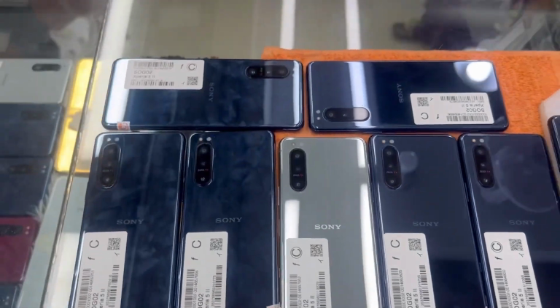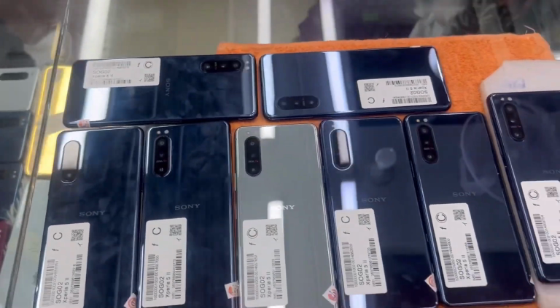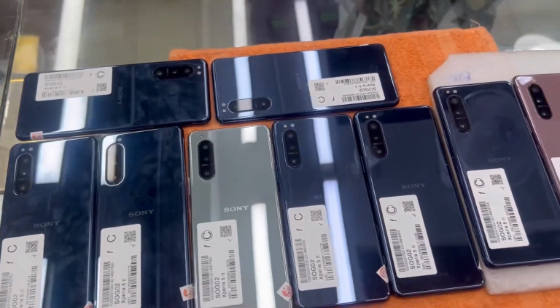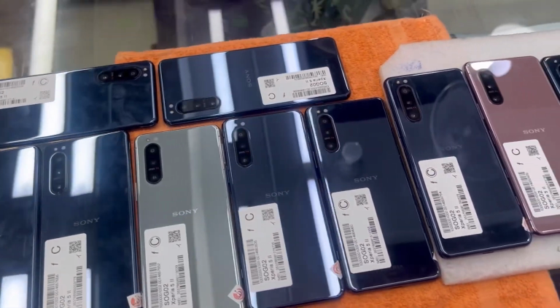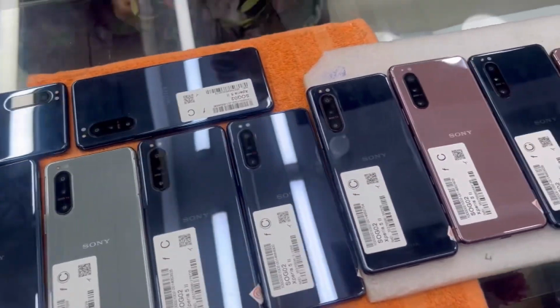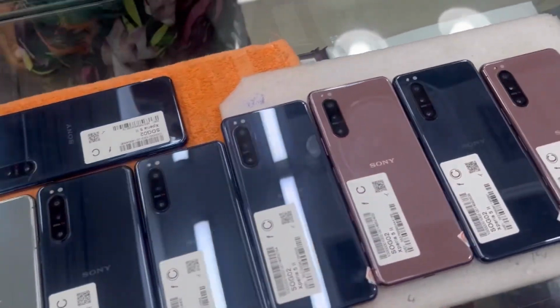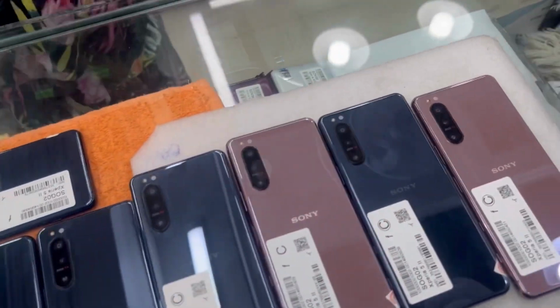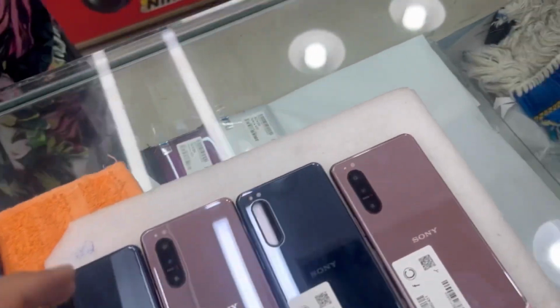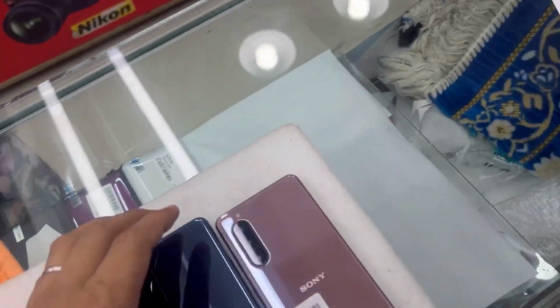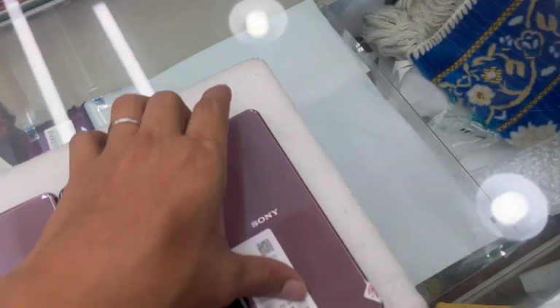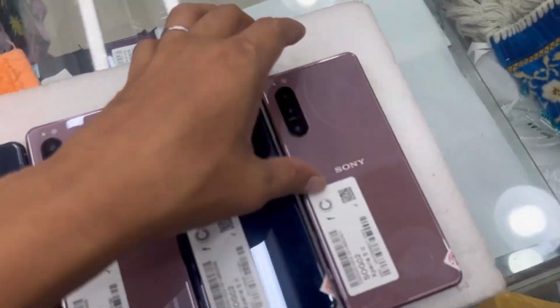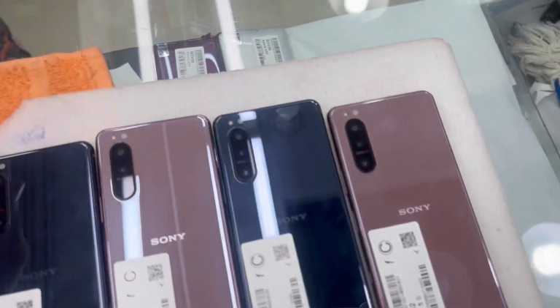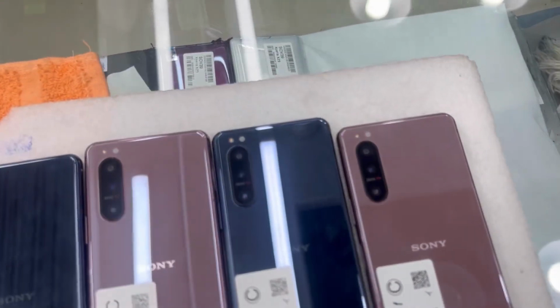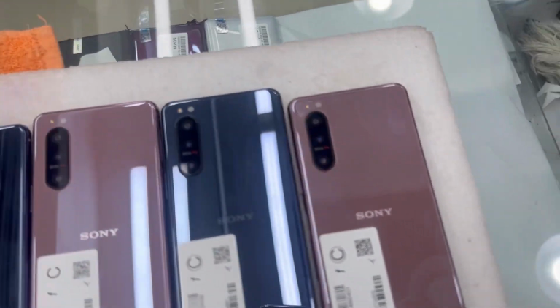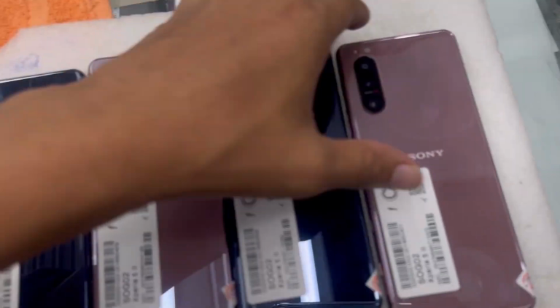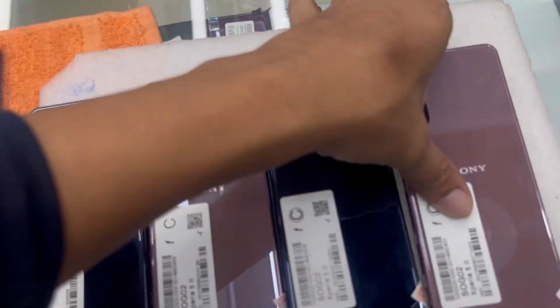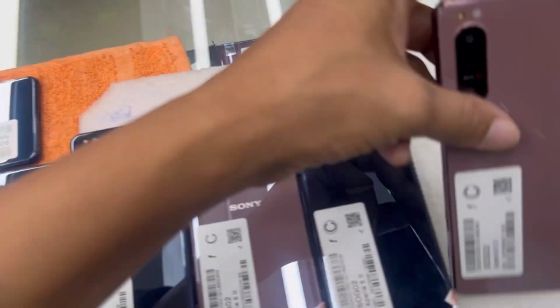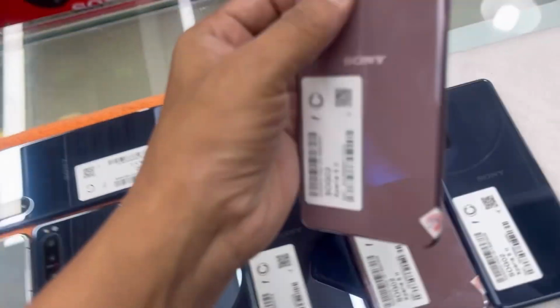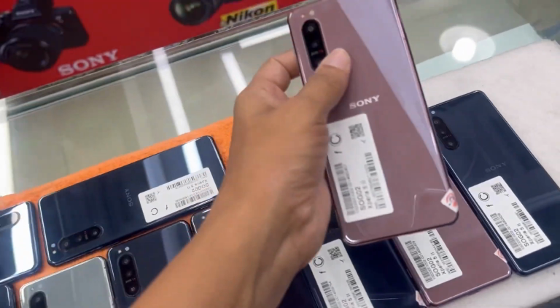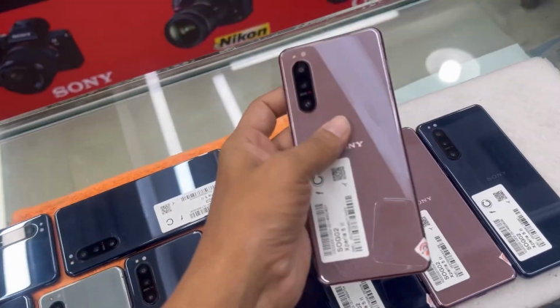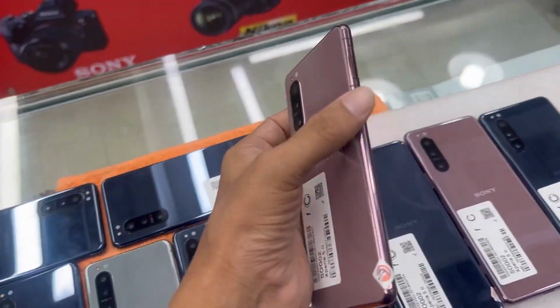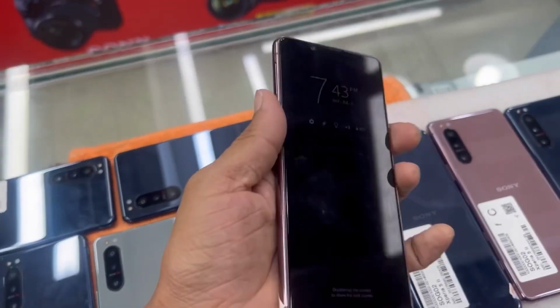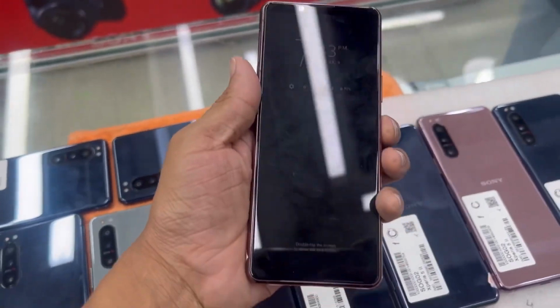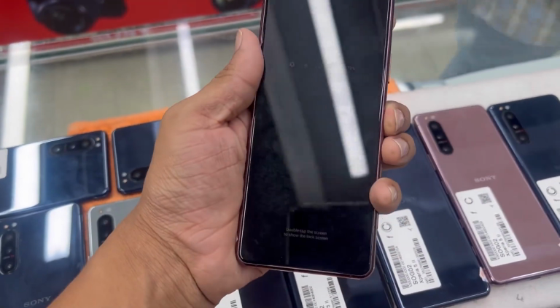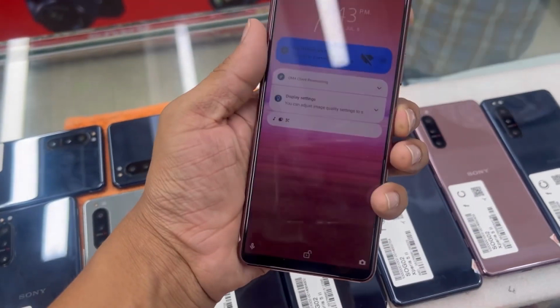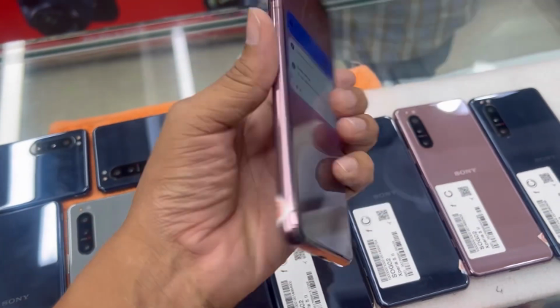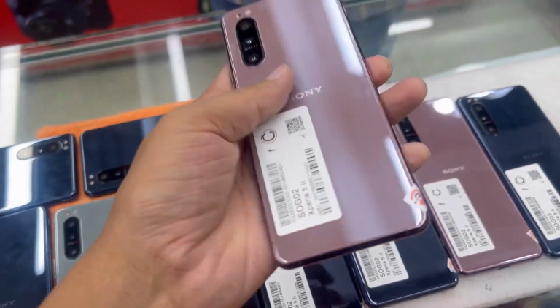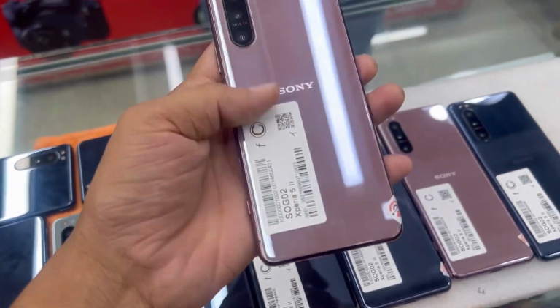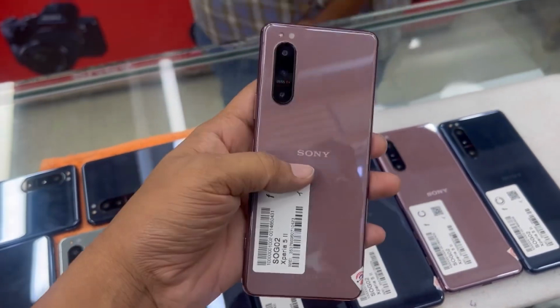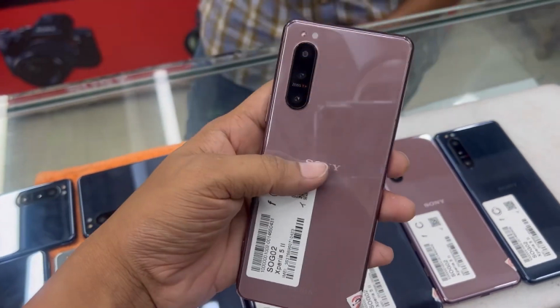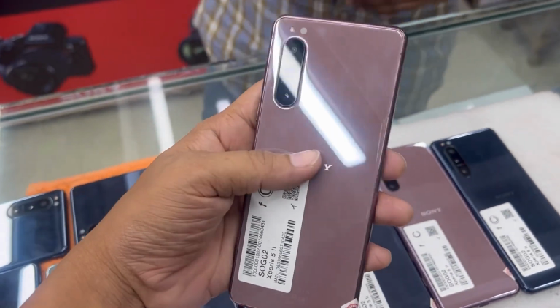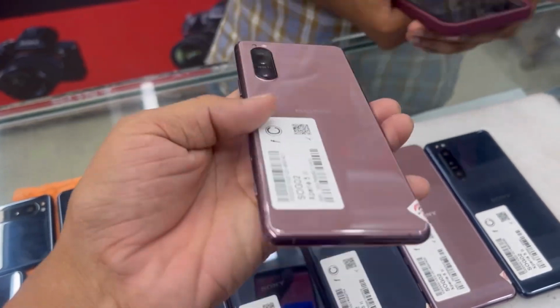We have a lot of gold collection. The pink color is very fresh. We have a good price for this year.